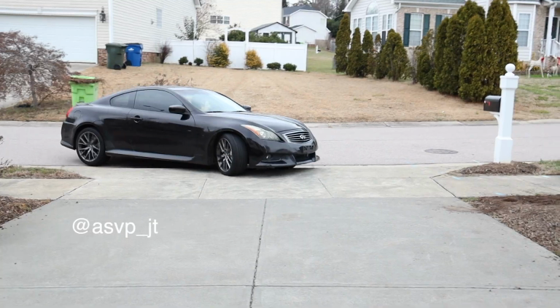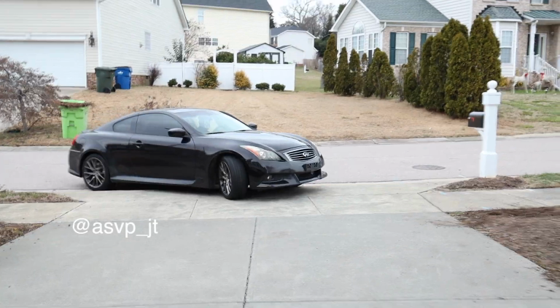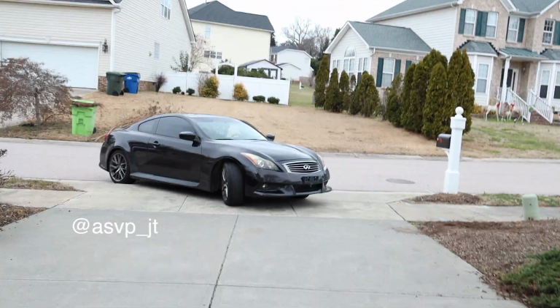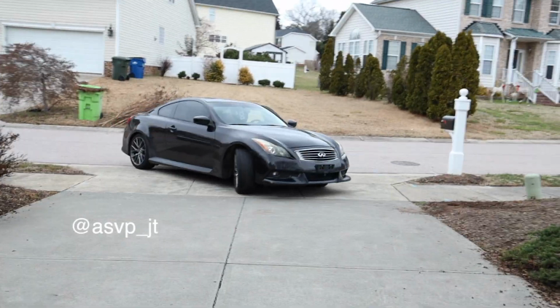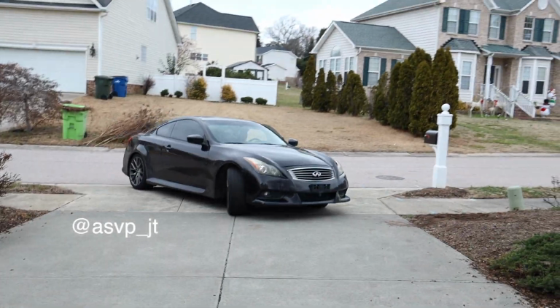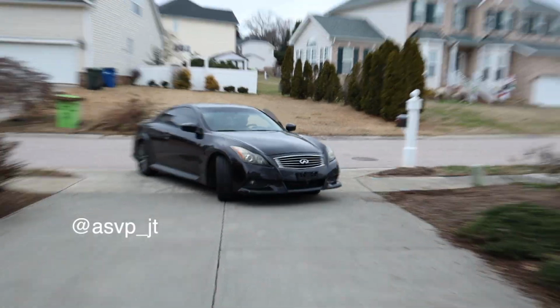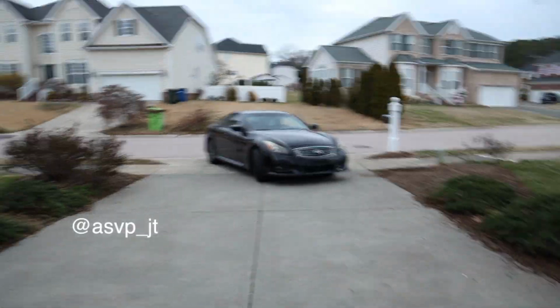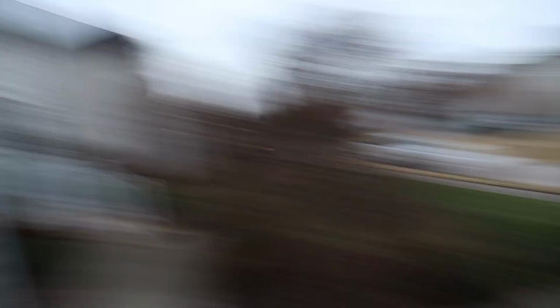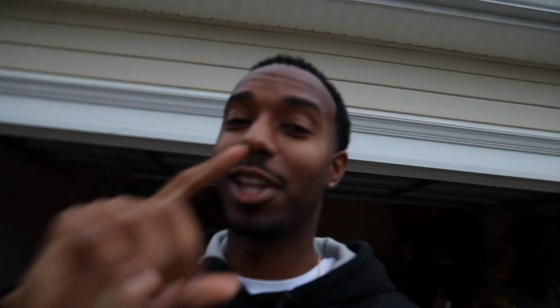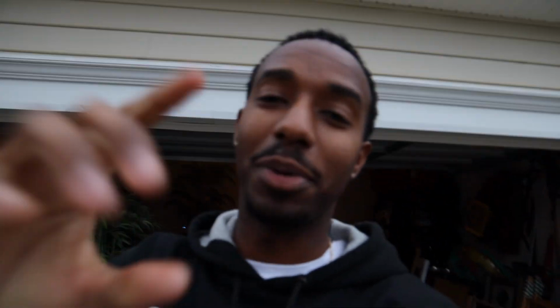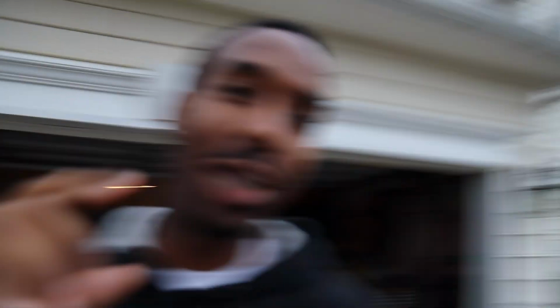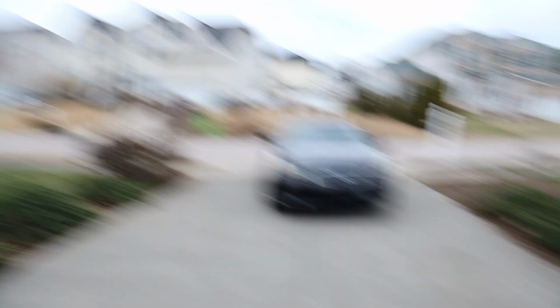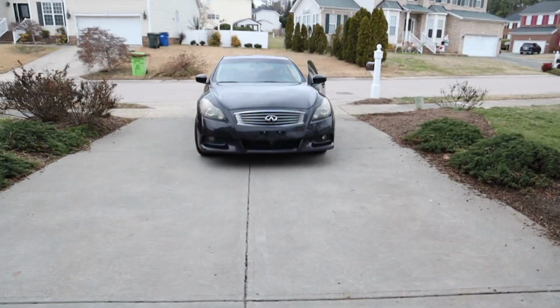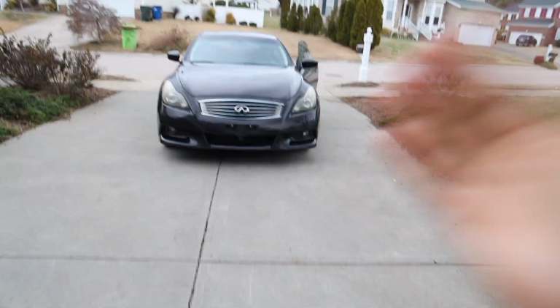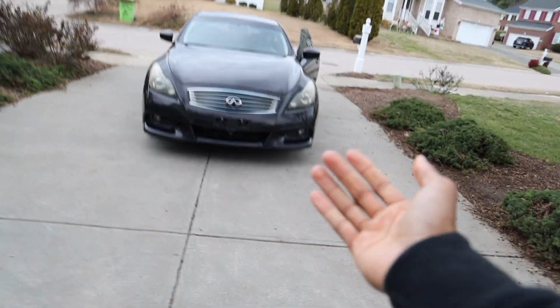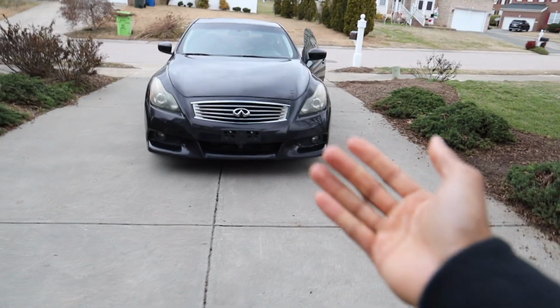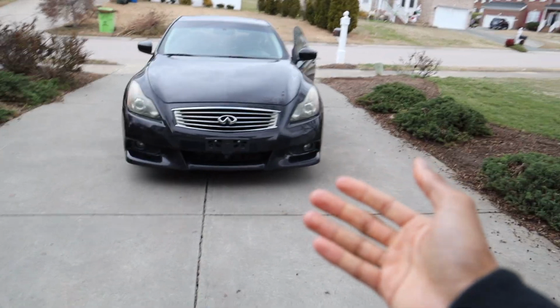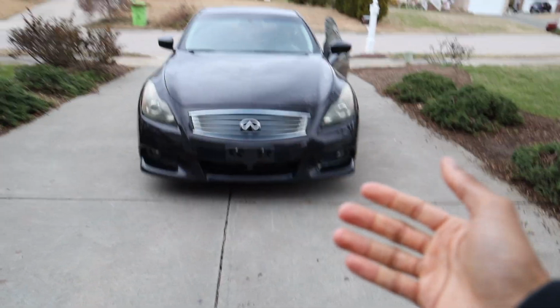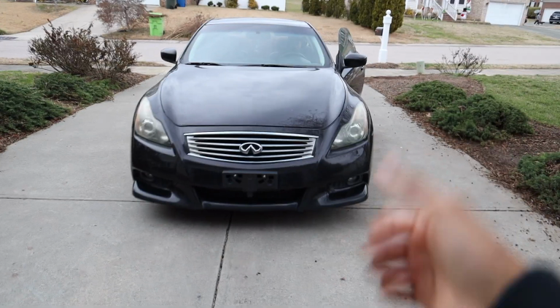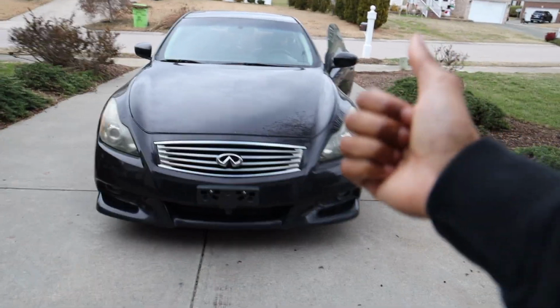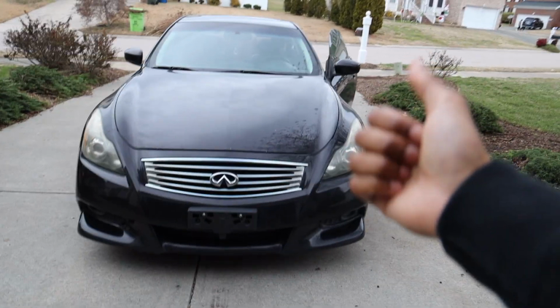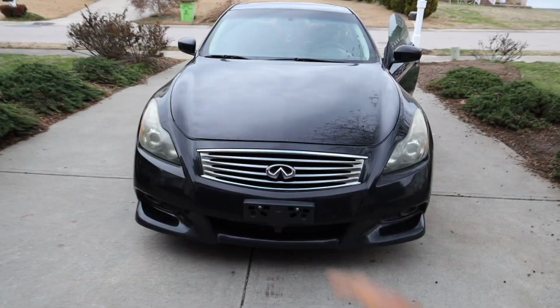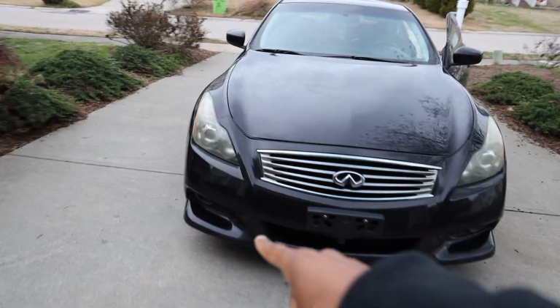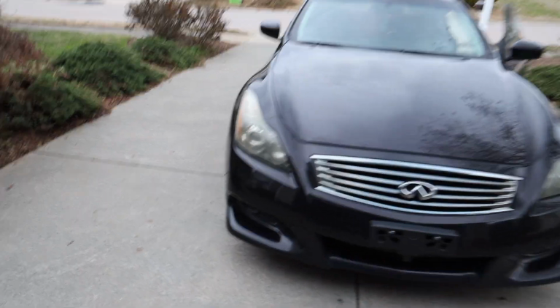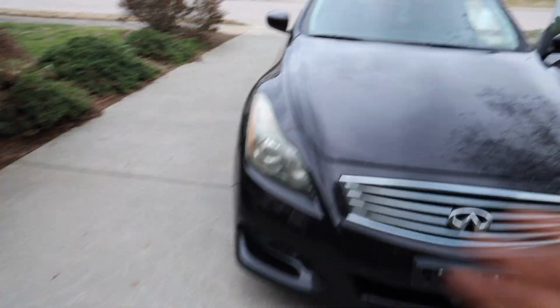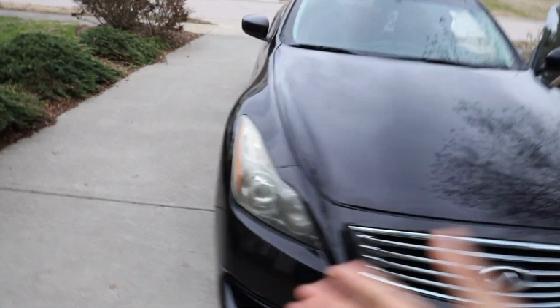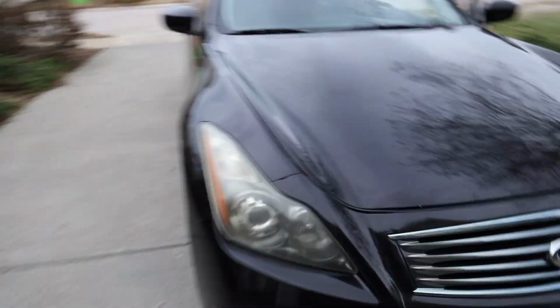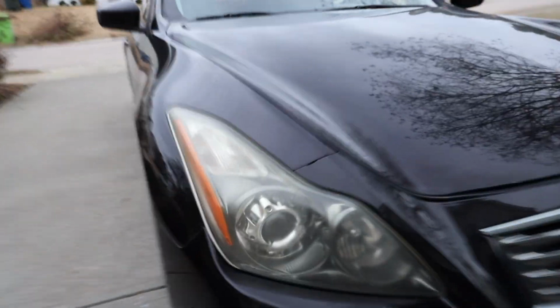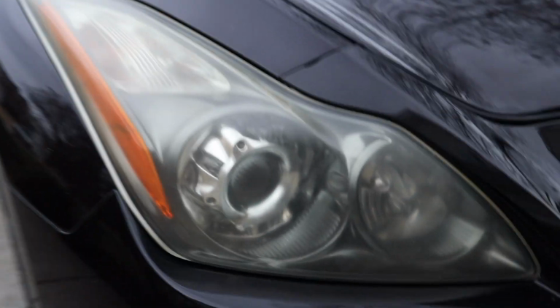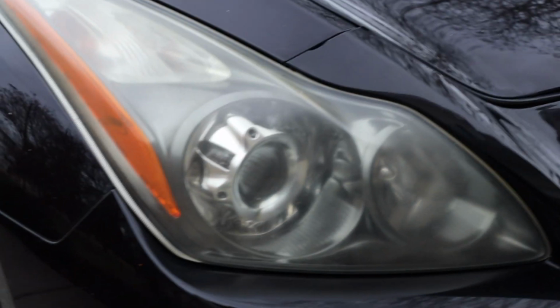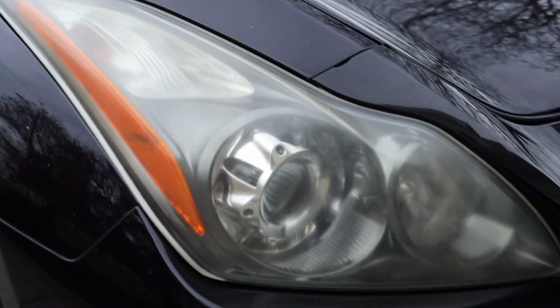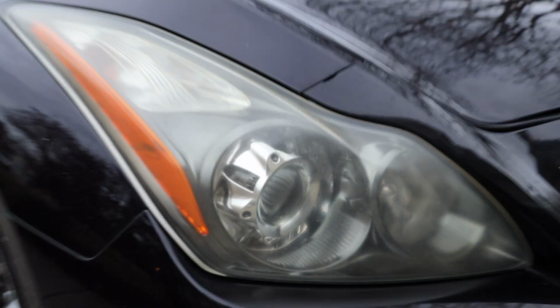He has a G37 IPL — there's not really a lot of IPLs out there, but he has one. Basically what we're going to be doing today, we are going to be cleaning up his headlights. You can see they're a little bit hazy.